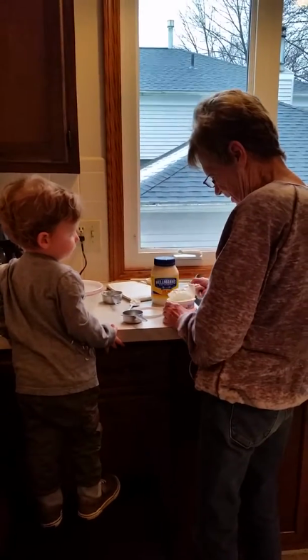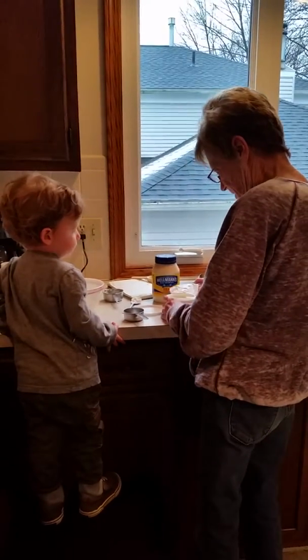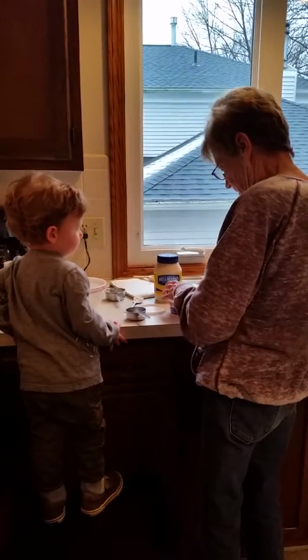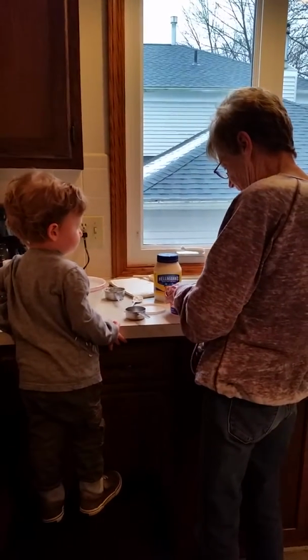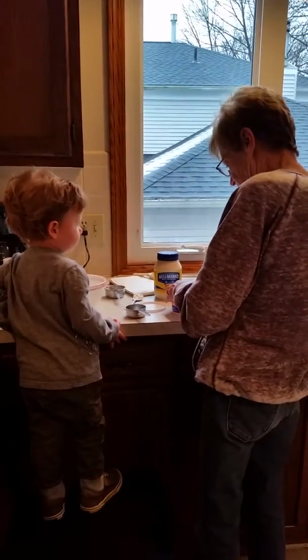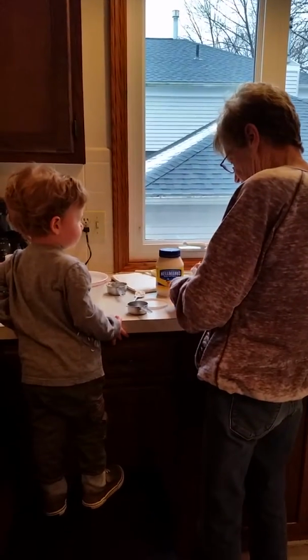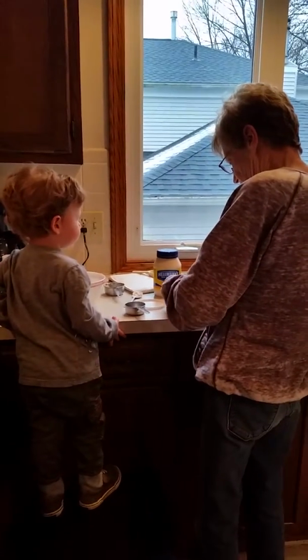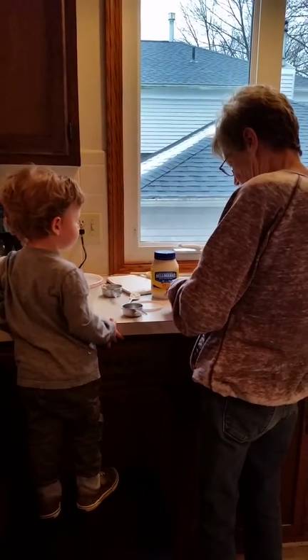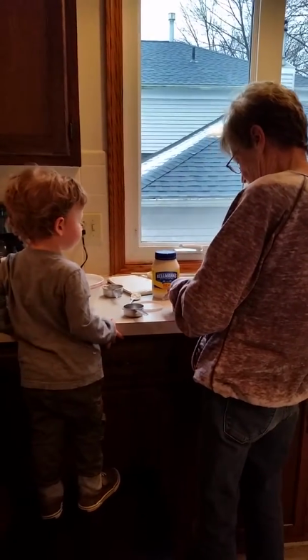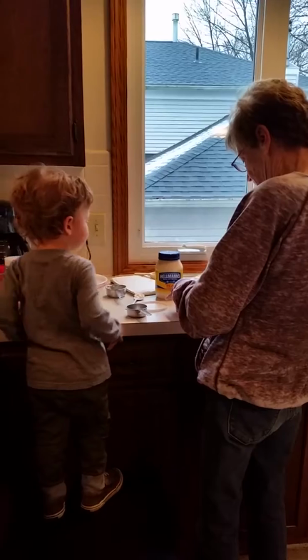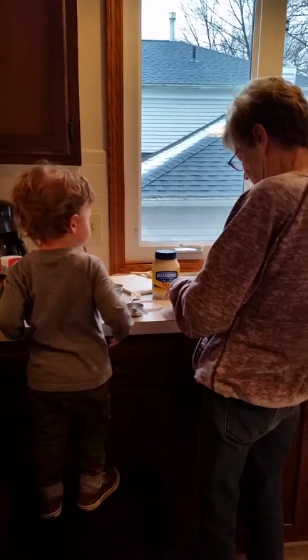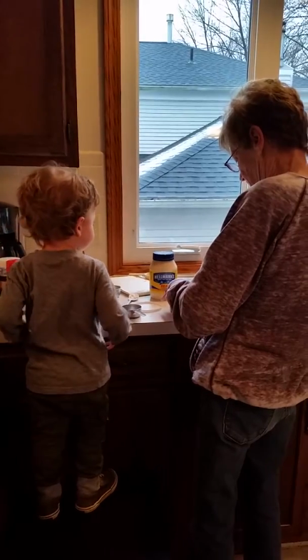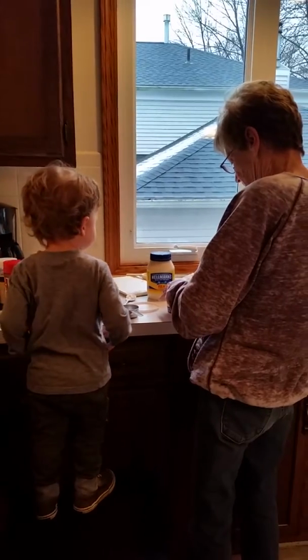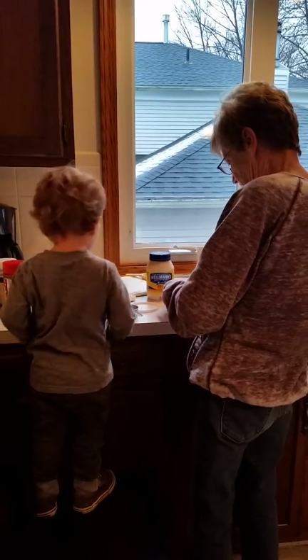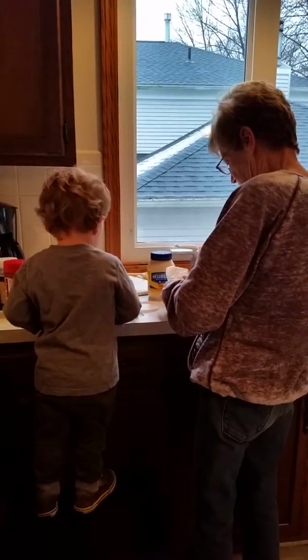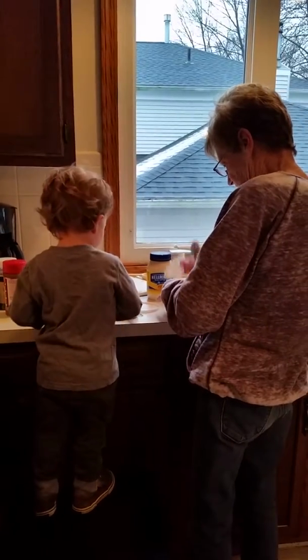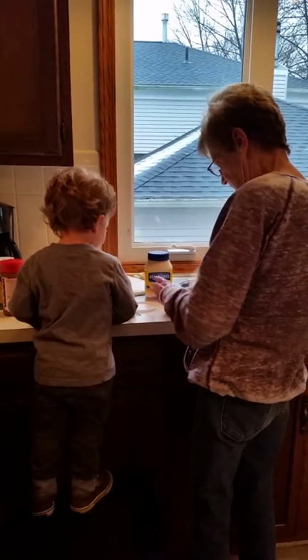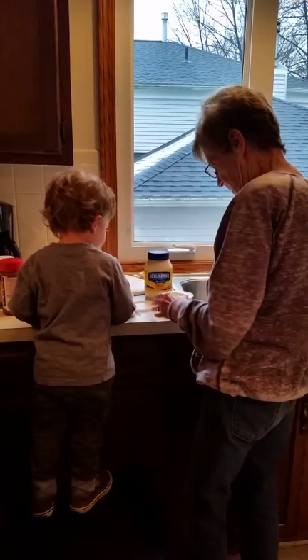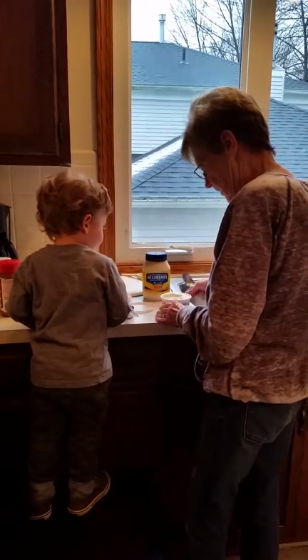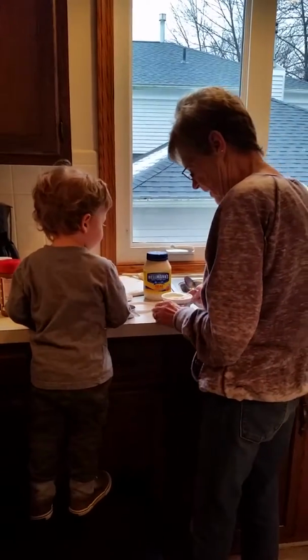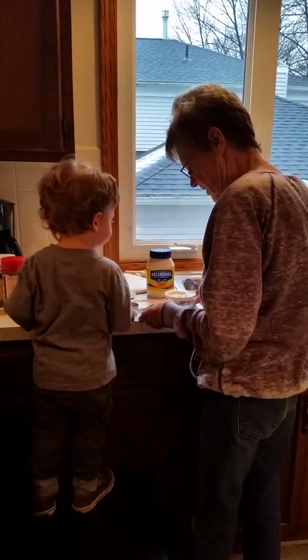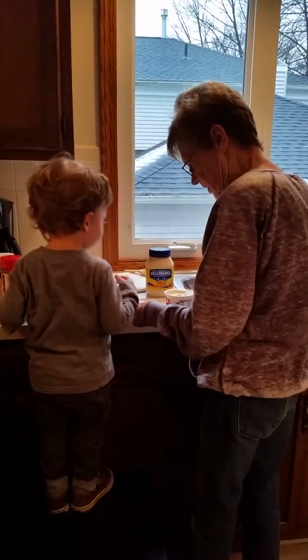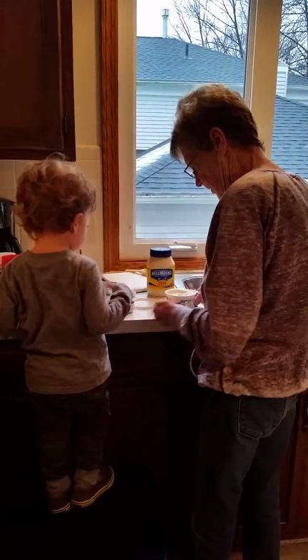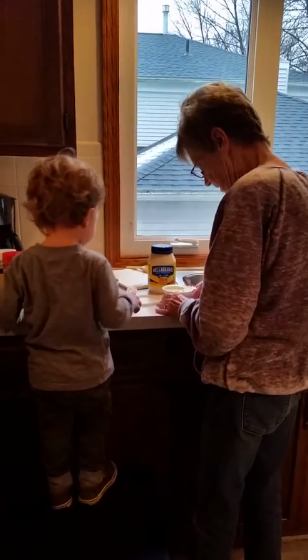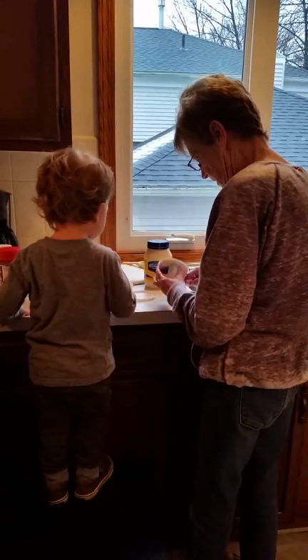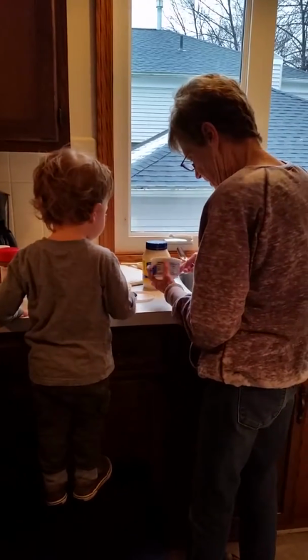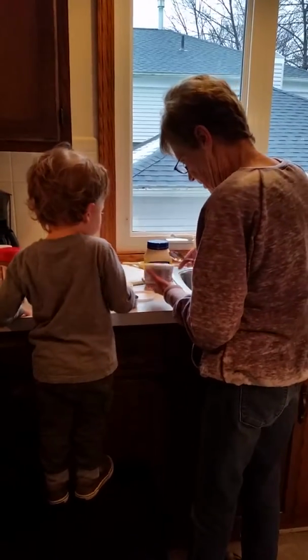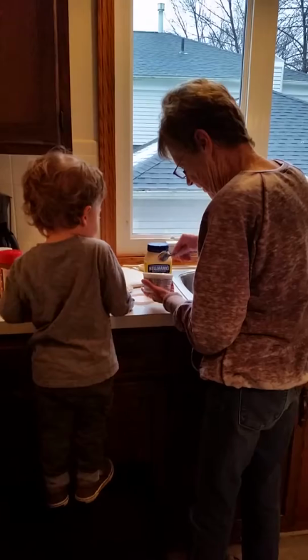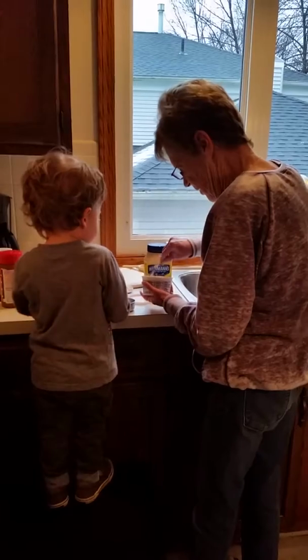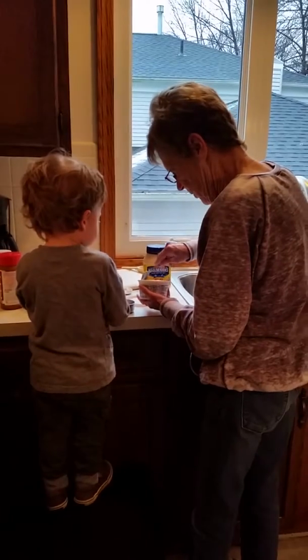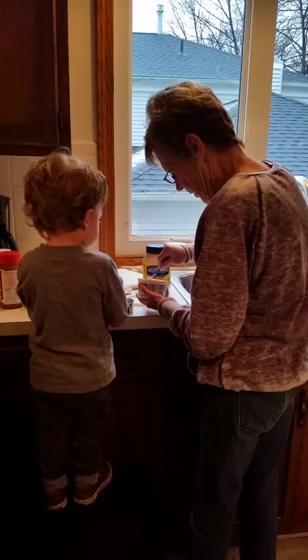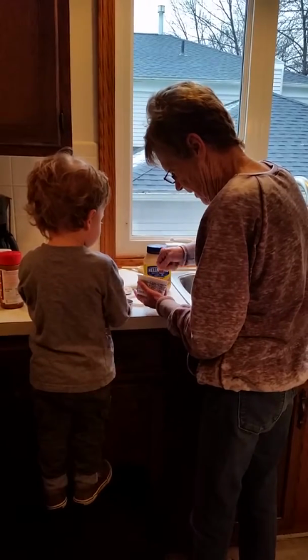Okay, we're all set. We need two of these. Okay, you want to hold it? Okay, two.